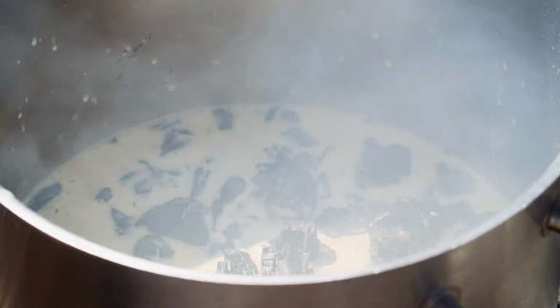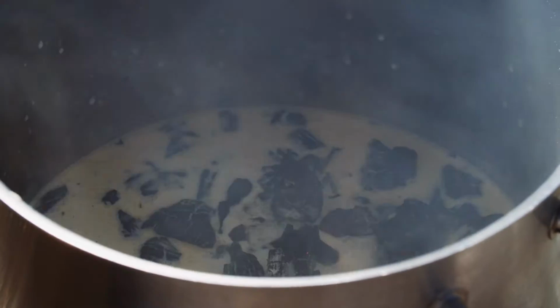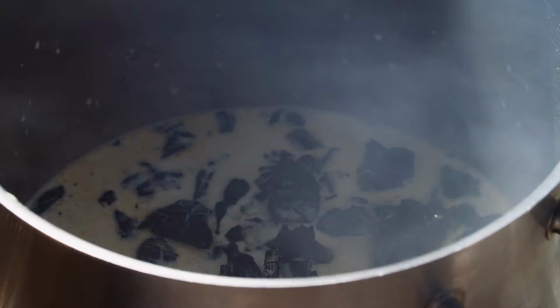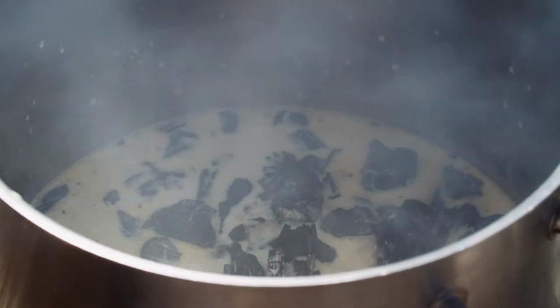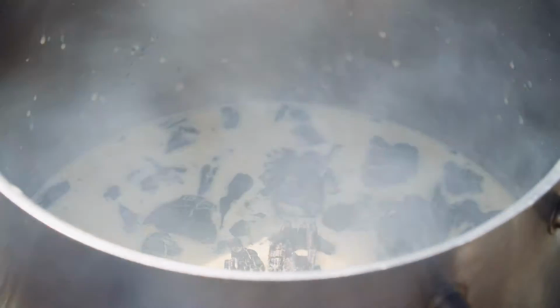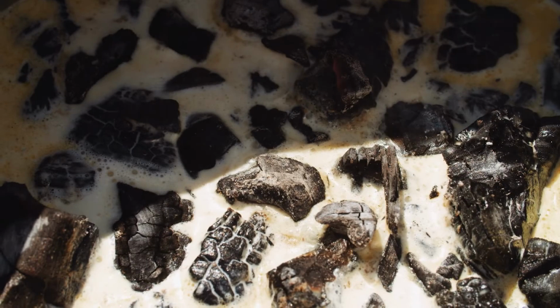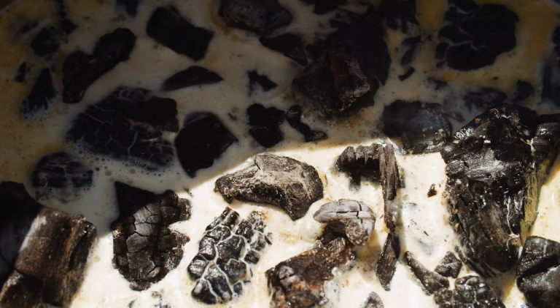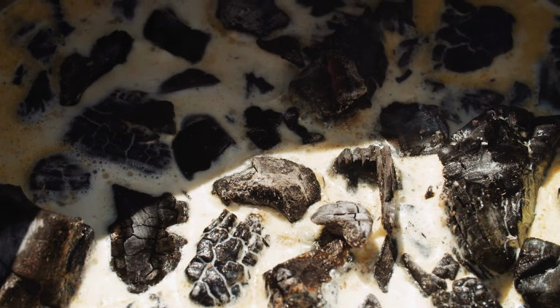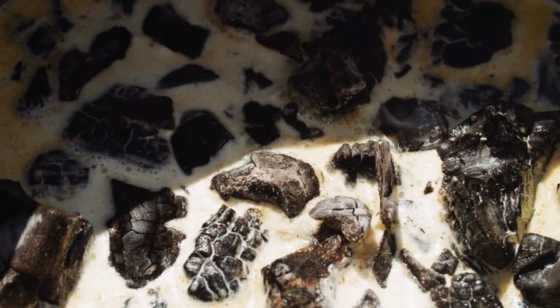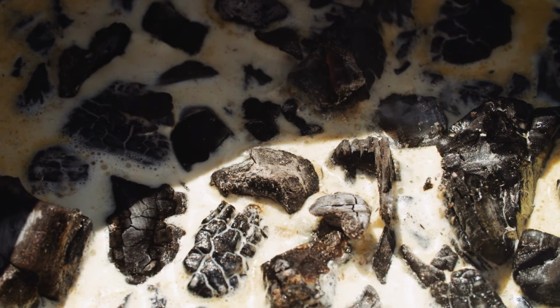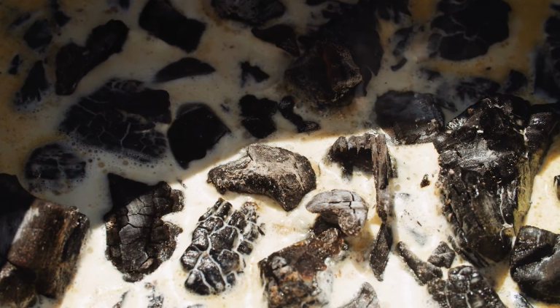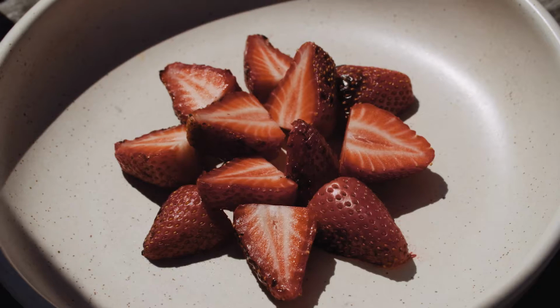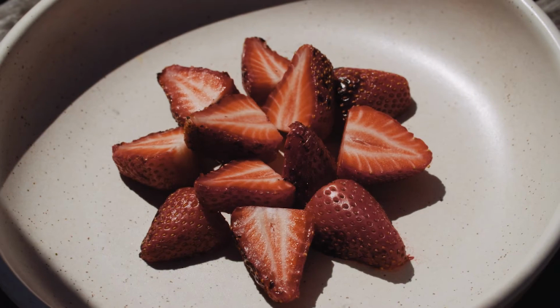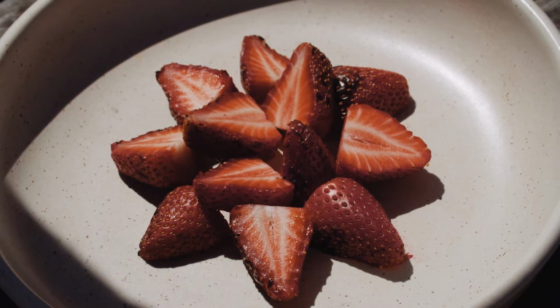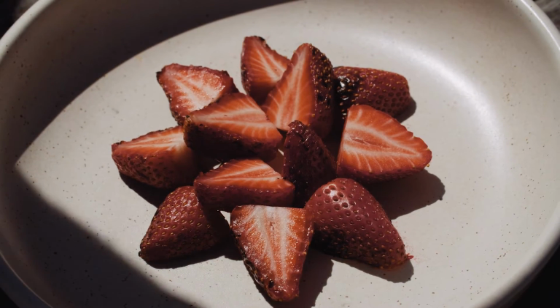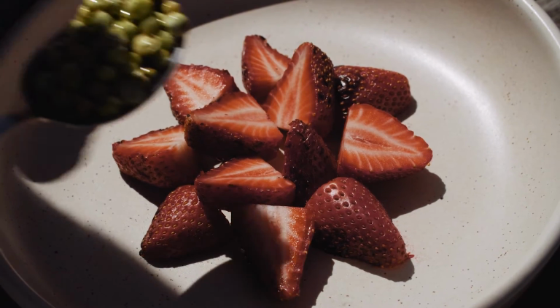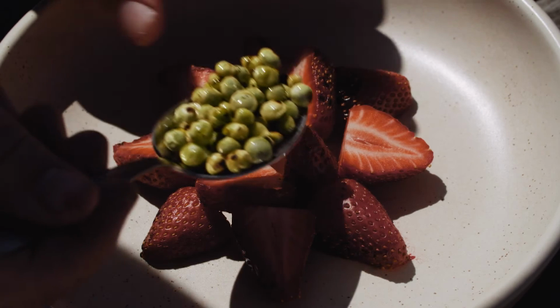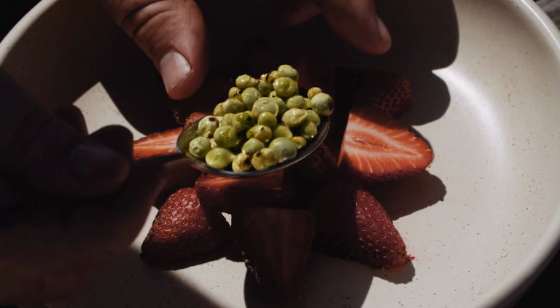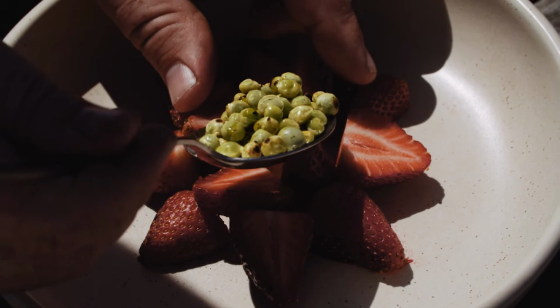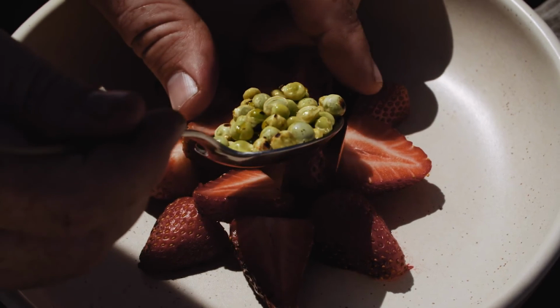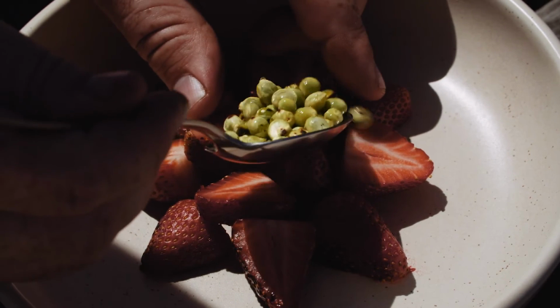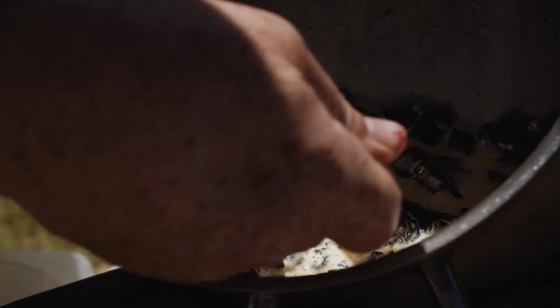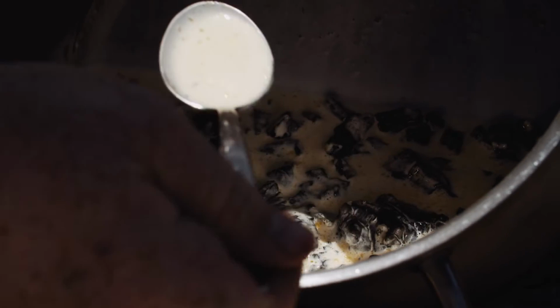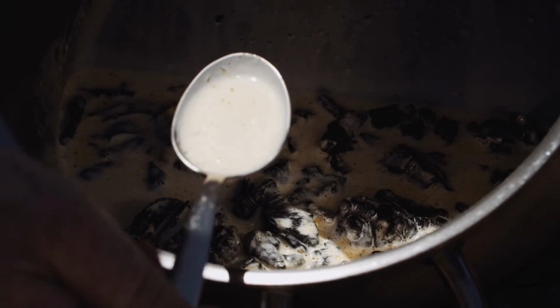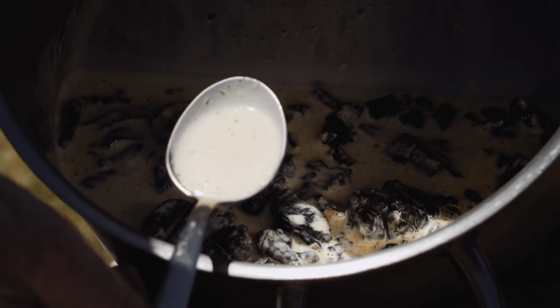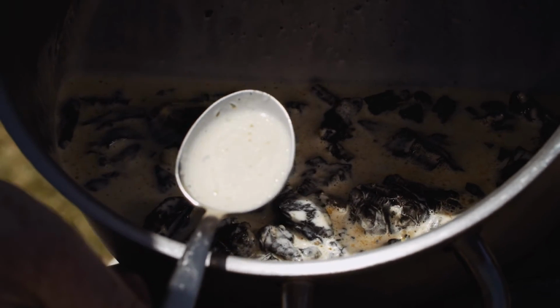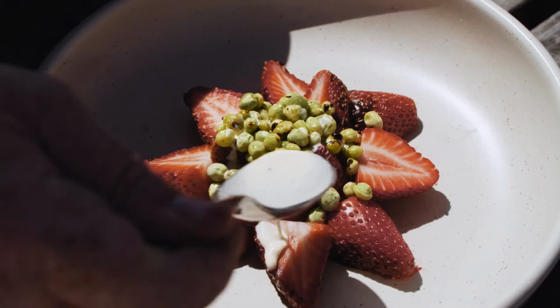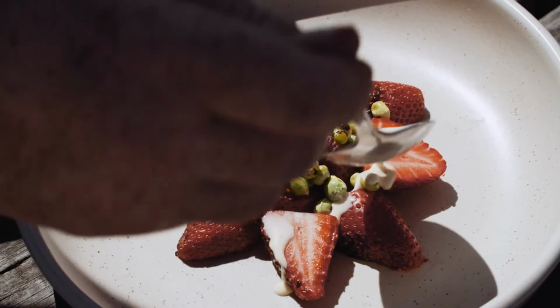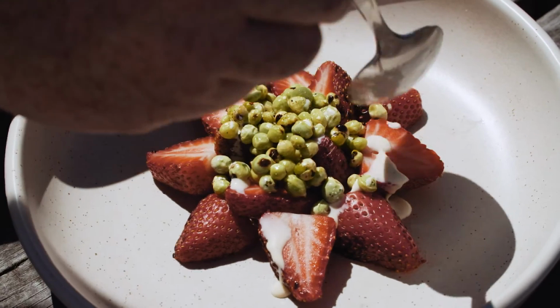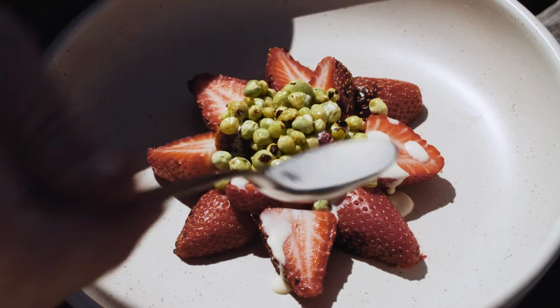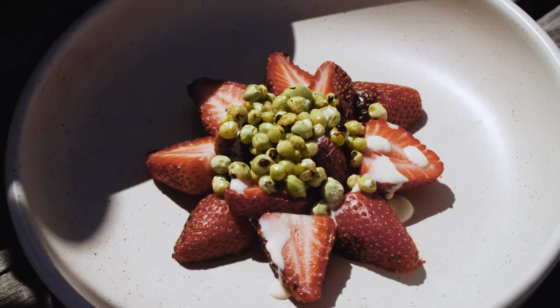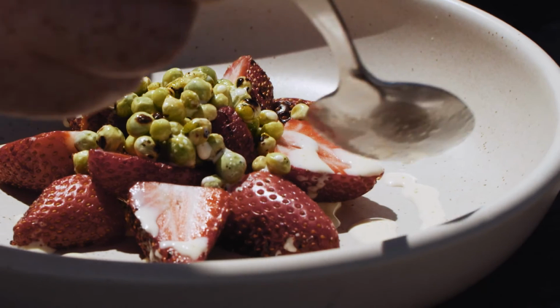You can smell all the sugars within the cream caramelizing, you're getting smoke. I'm just adding my grilled peas, then I'm just gonna take some of my cream and basically drizzle this over the top of these ingredients.